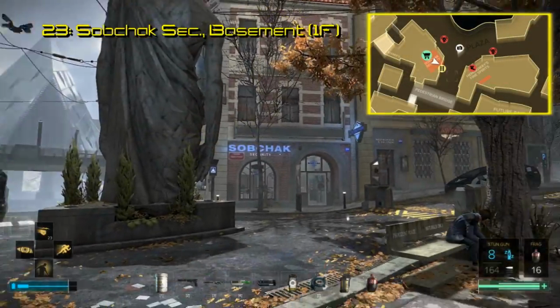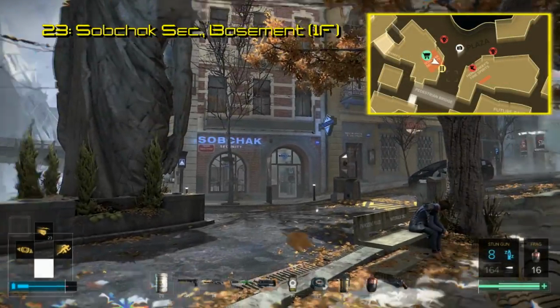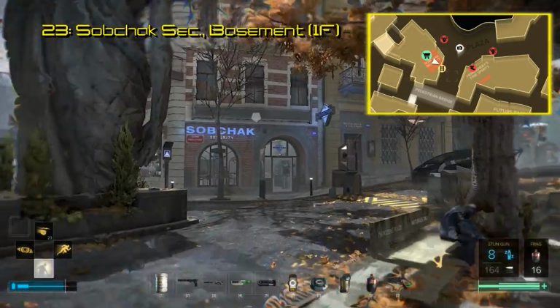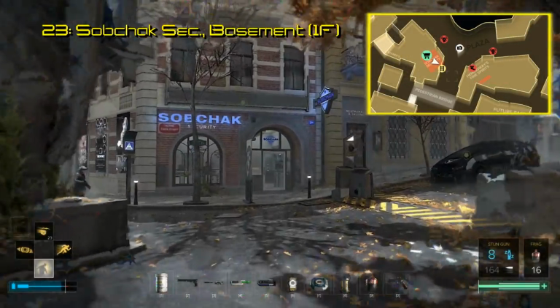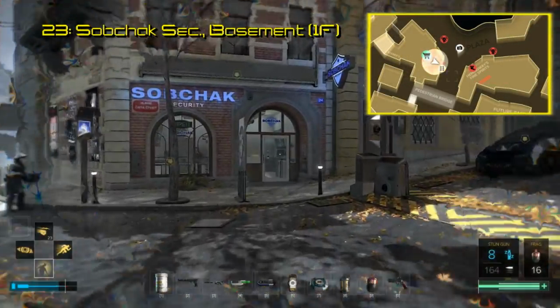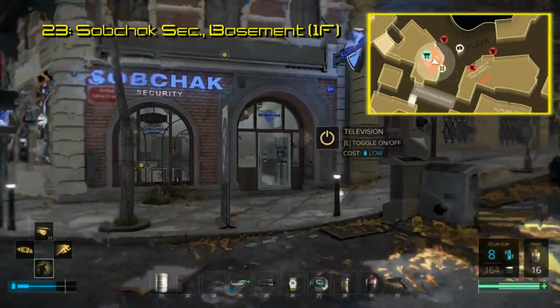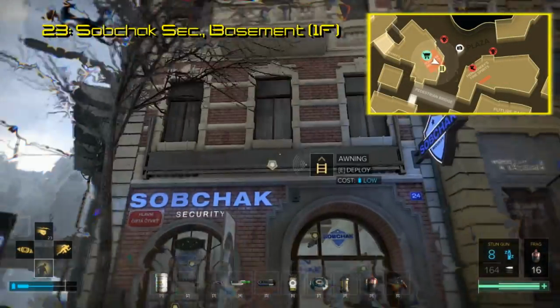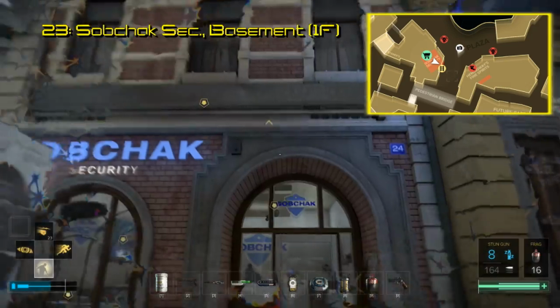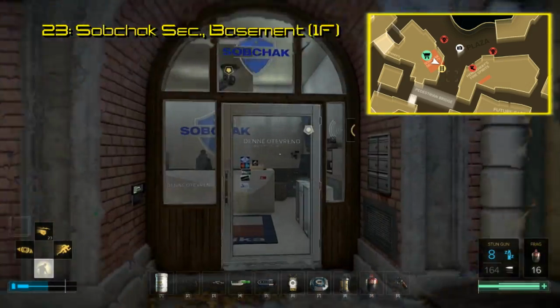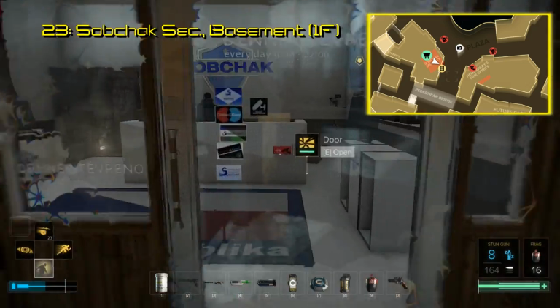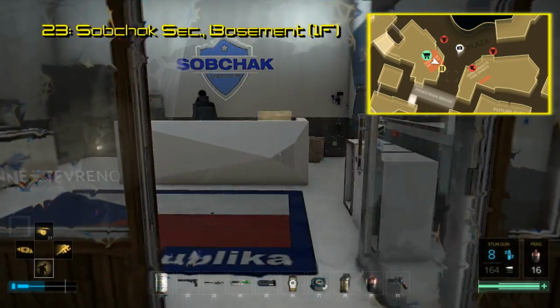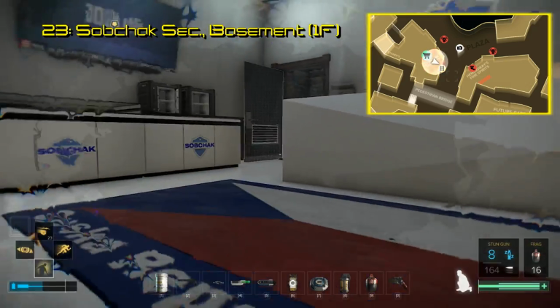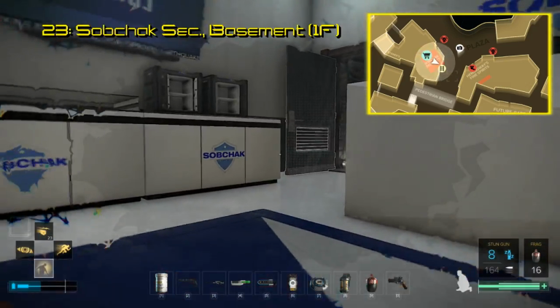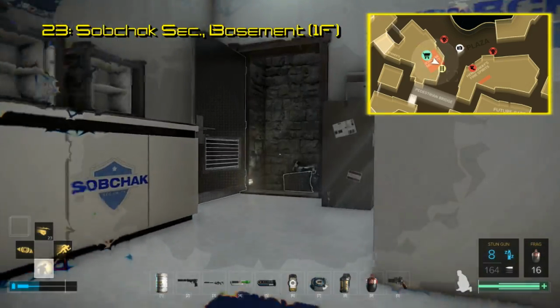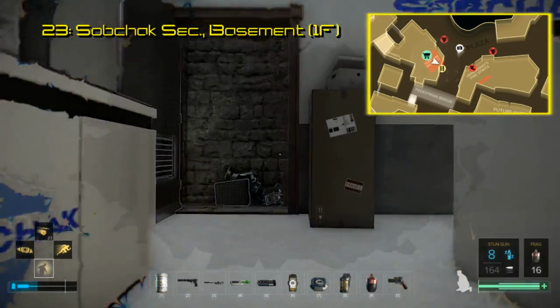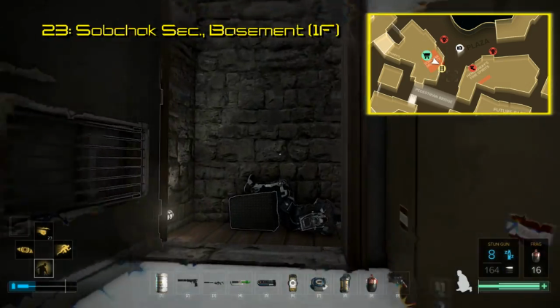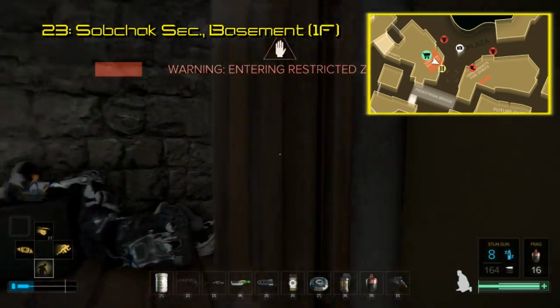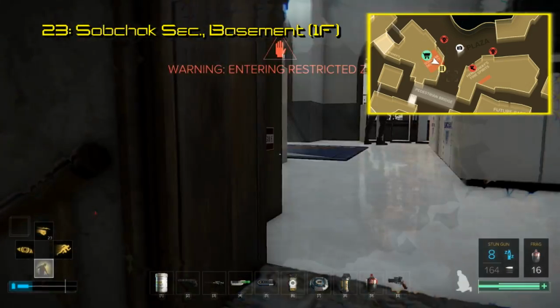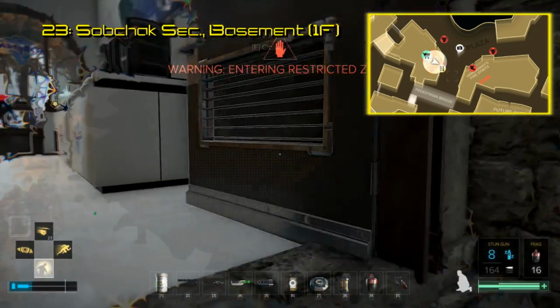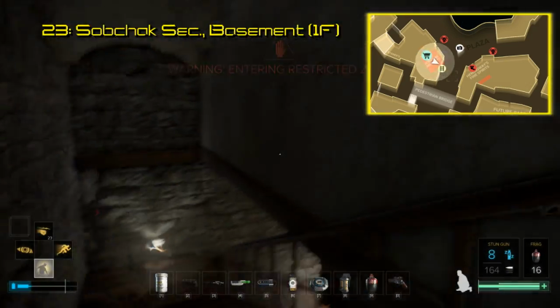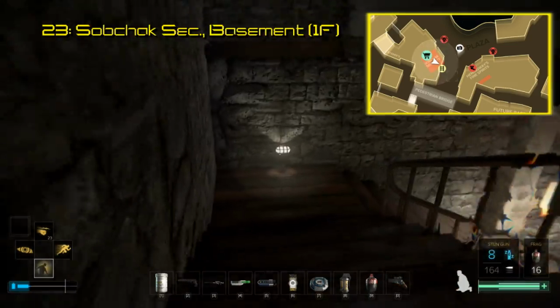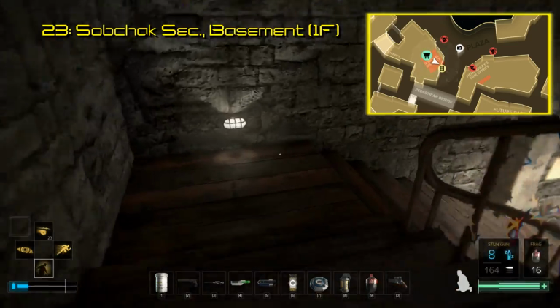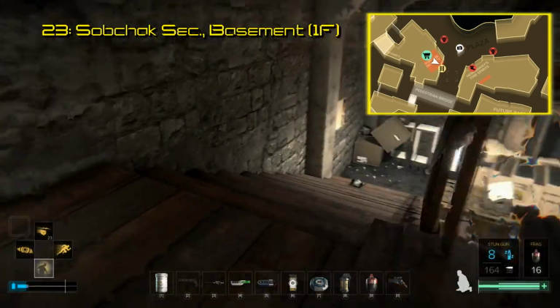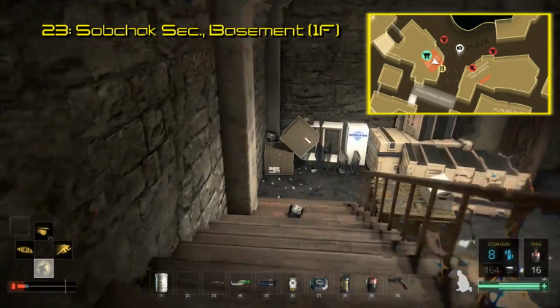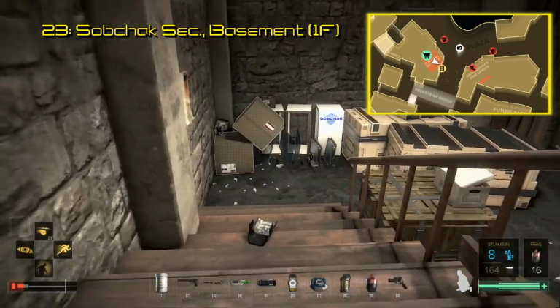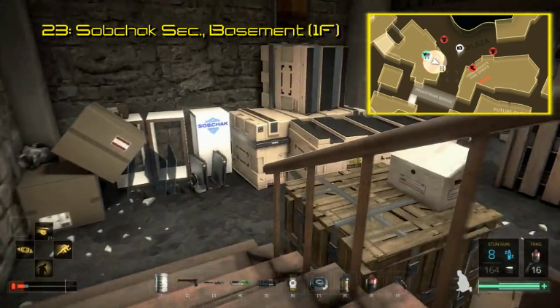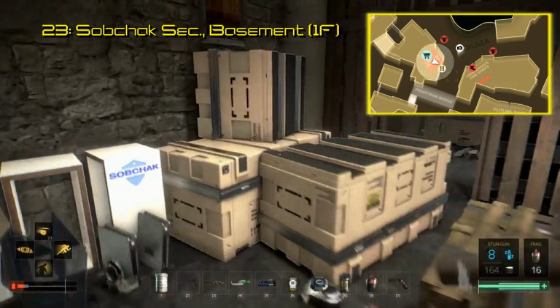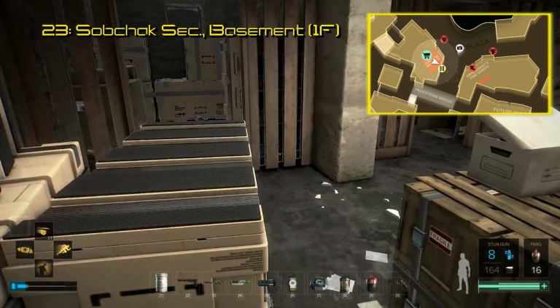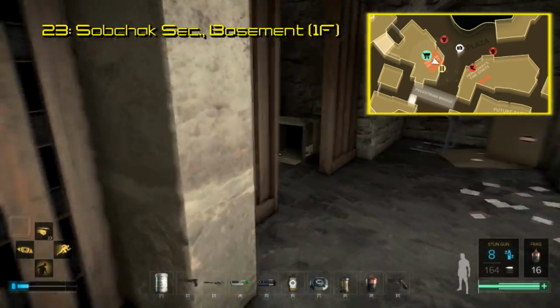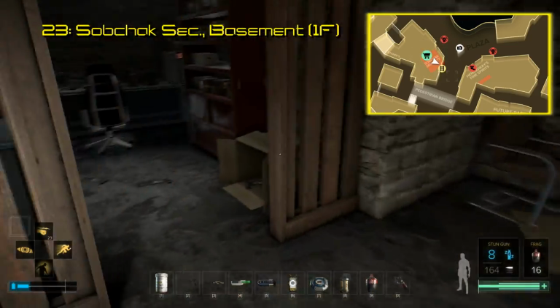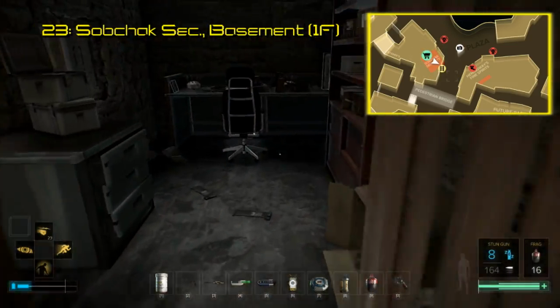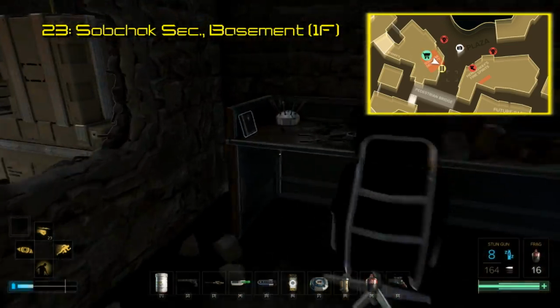Number 23 is at Subcheck Security, located on the connecting street between TF-29 and Chicanes Place. Make it inside however you see fit and head down to the basement here. The Breach software is in the cubby on the right side, on top of the desk.